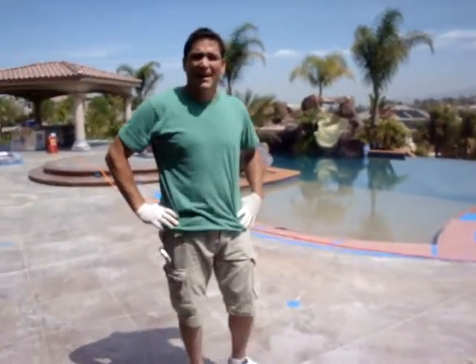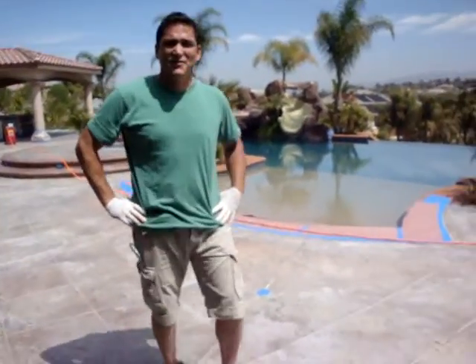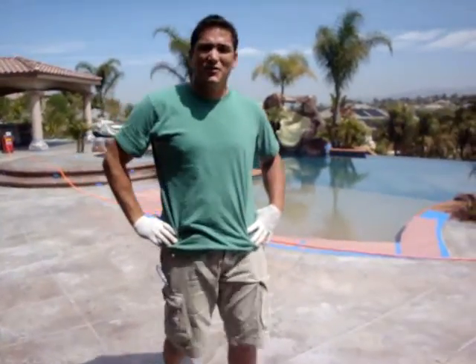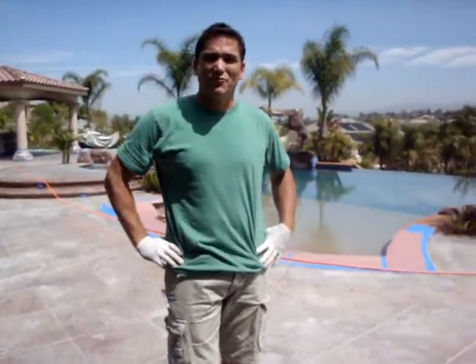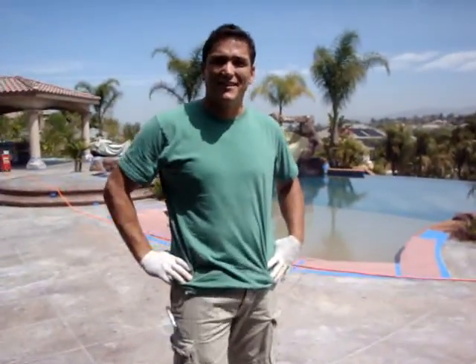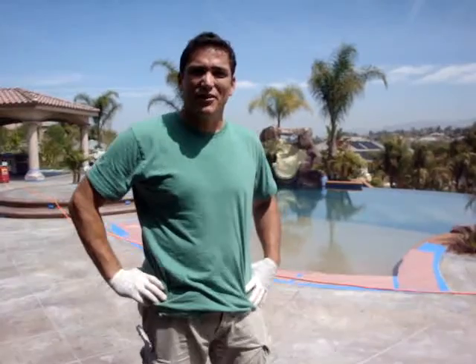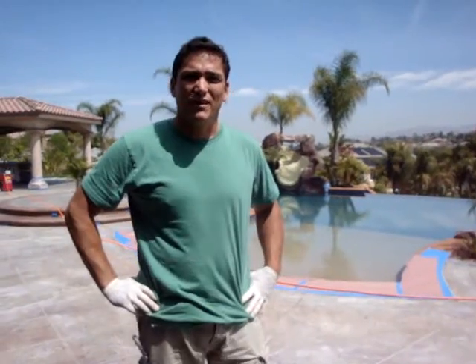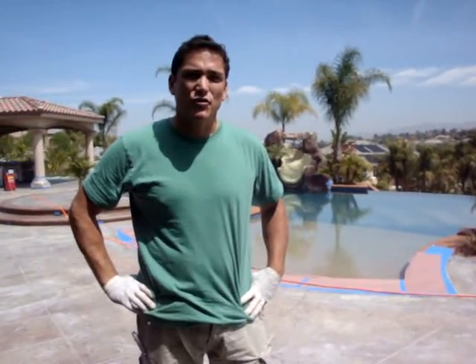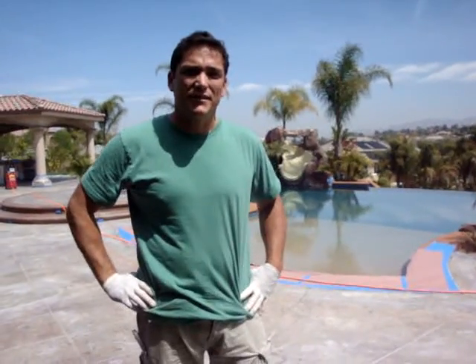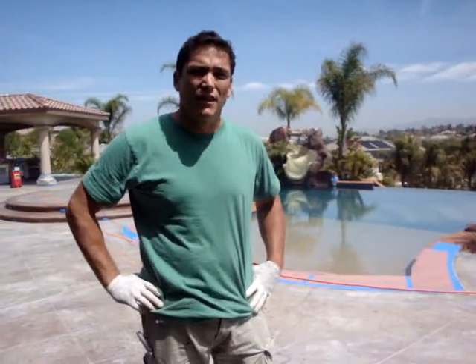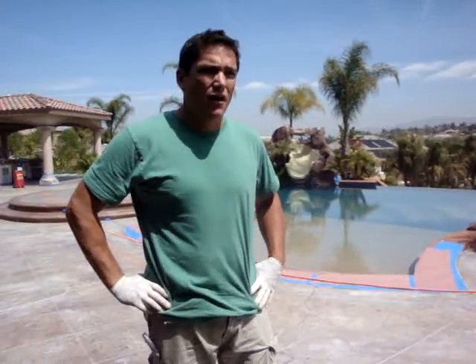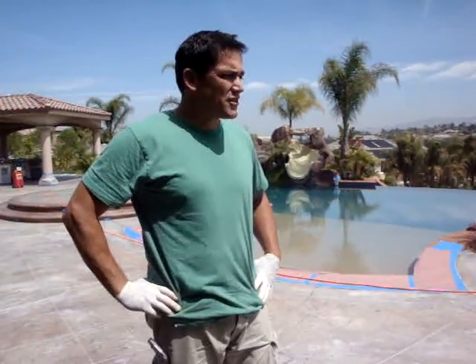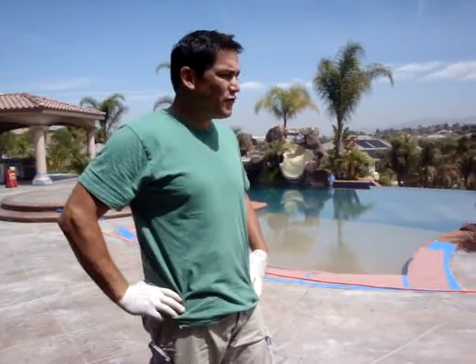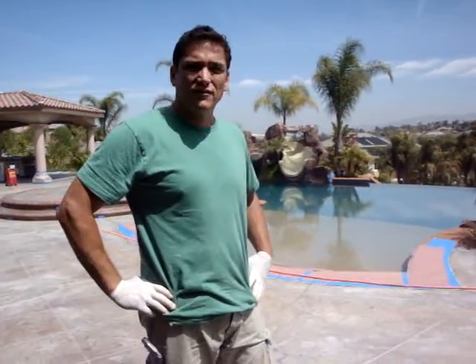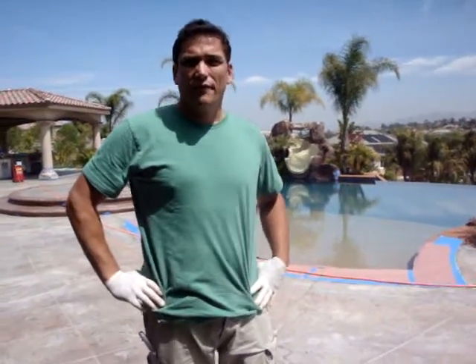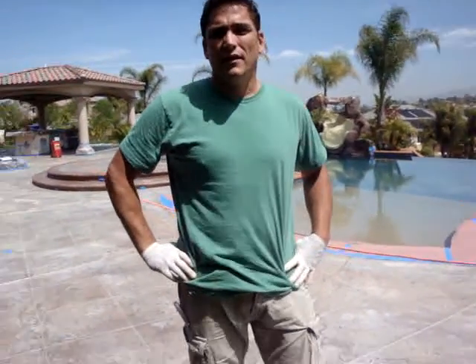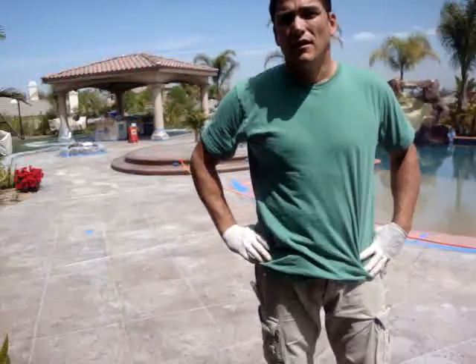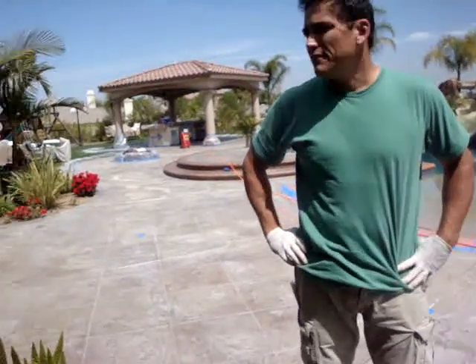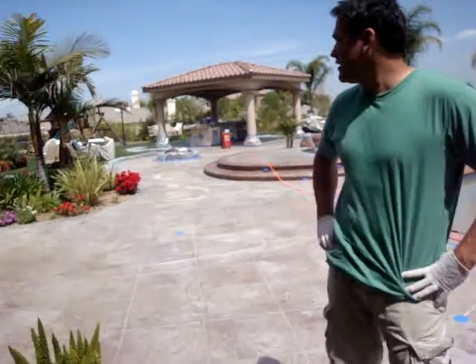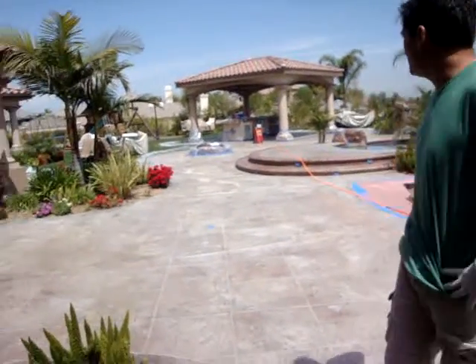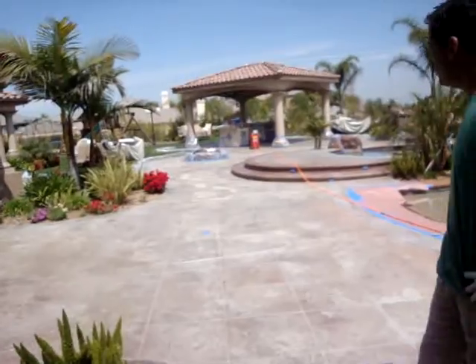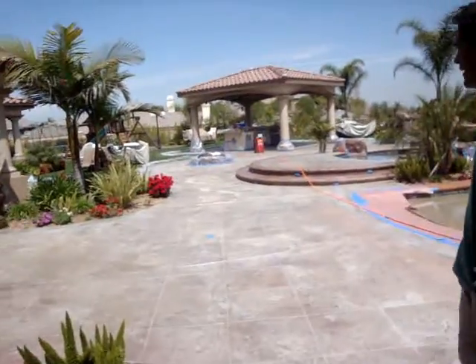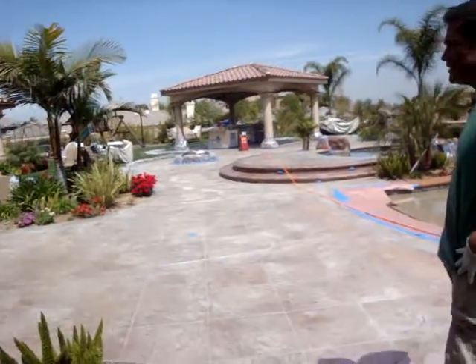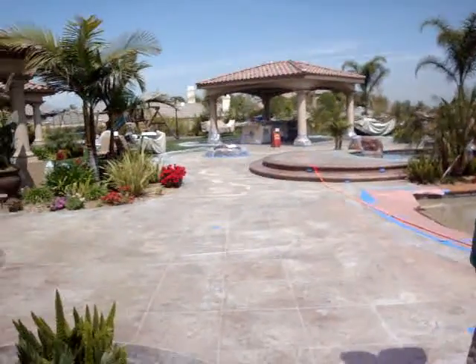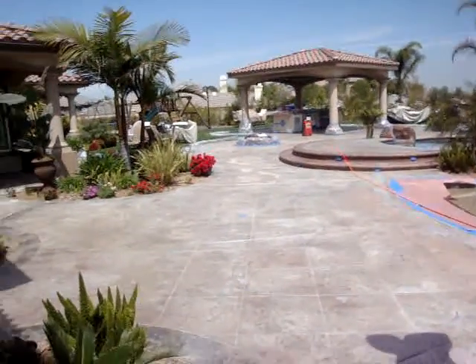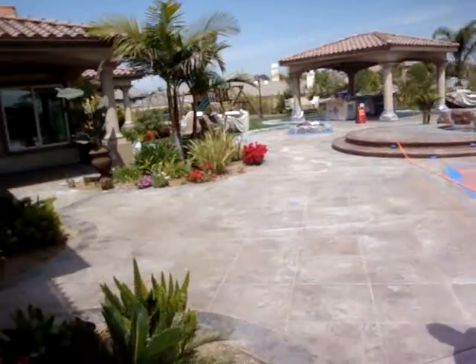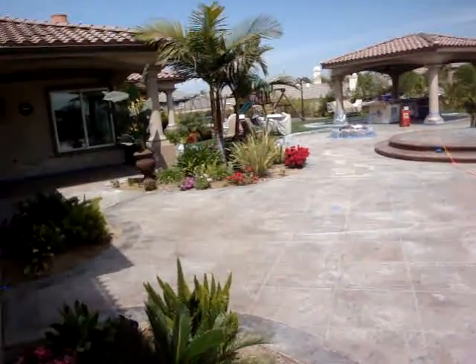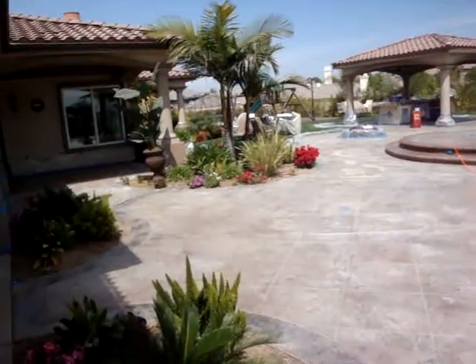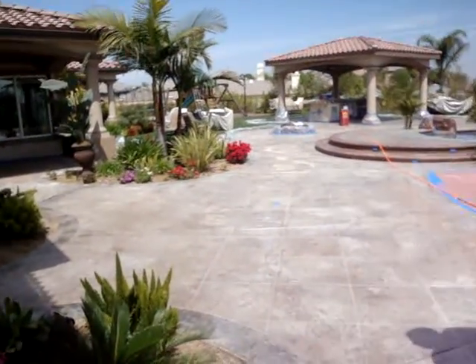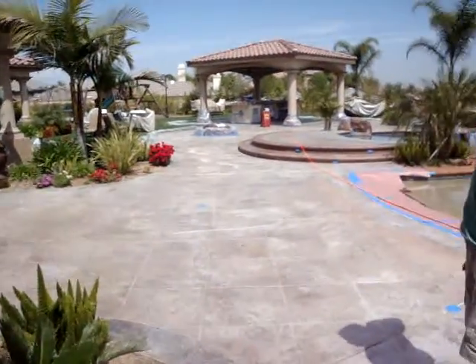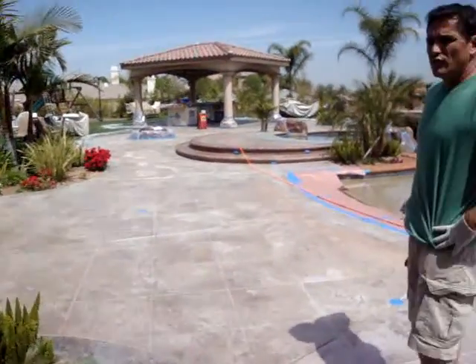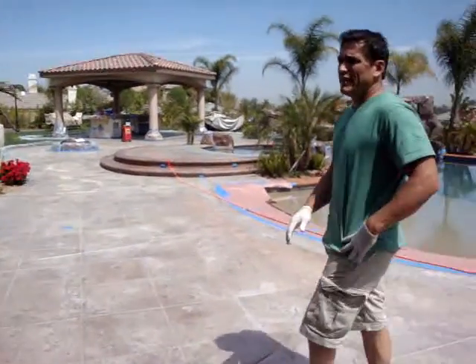Hi, this is Phil with Liquid Rock. Today we're going to be resurfacing approximately 4,000 square feet of pool and patio decking. We're in beautiful downtown Riverside.